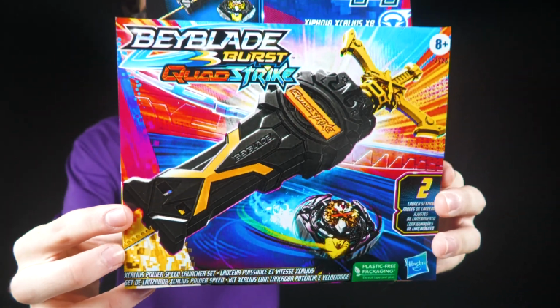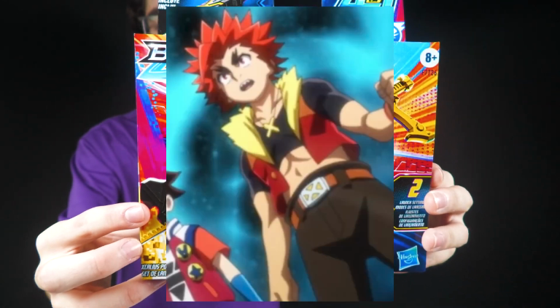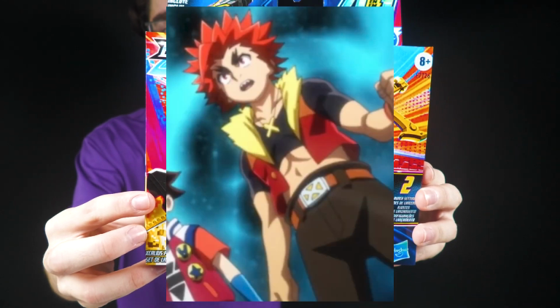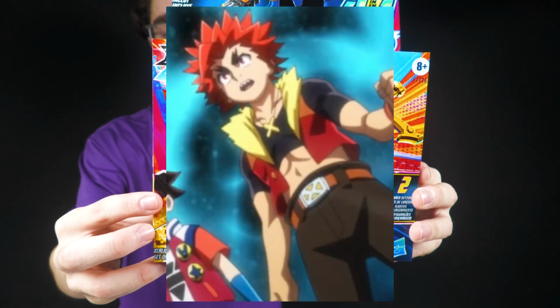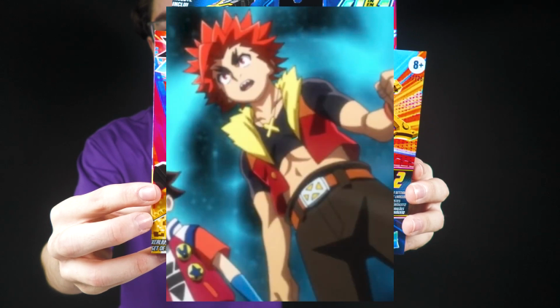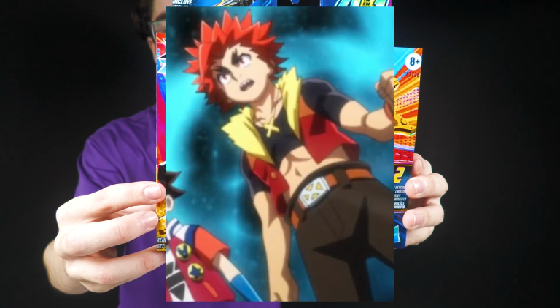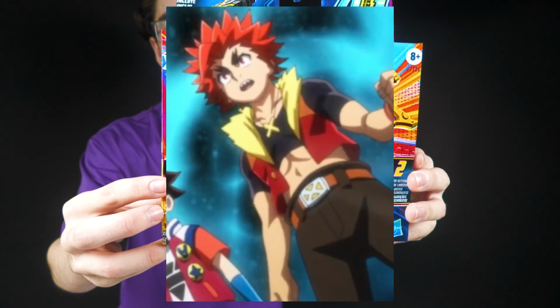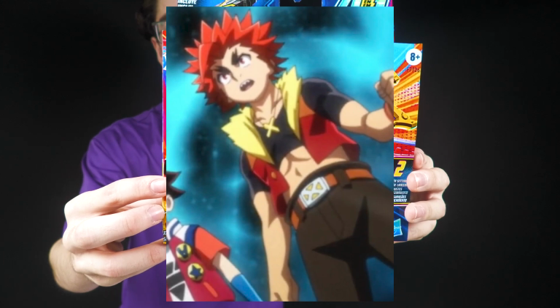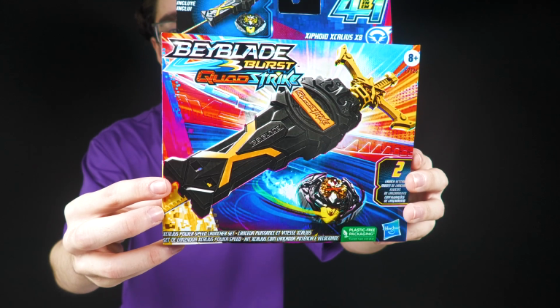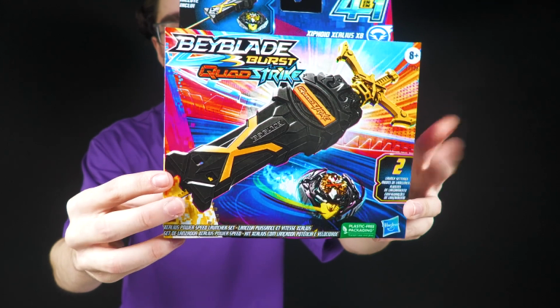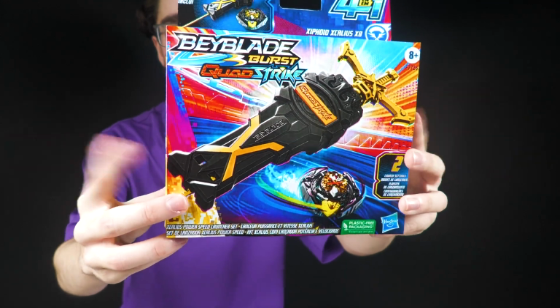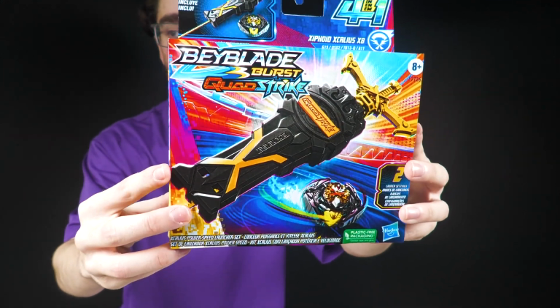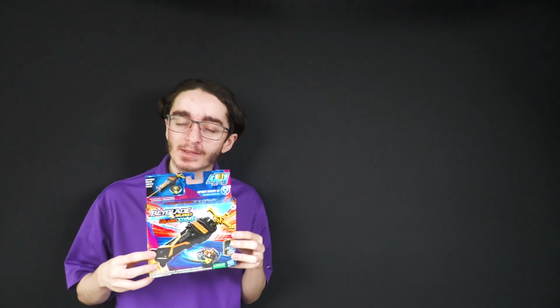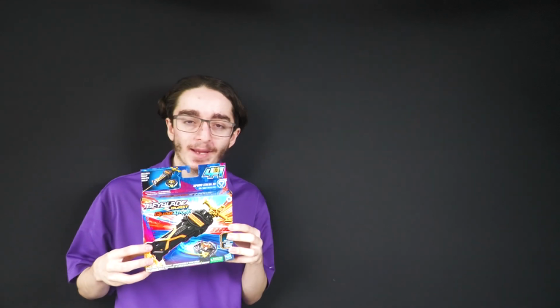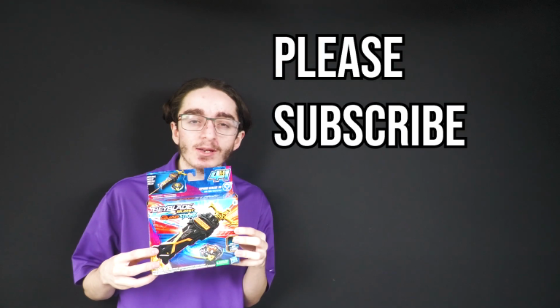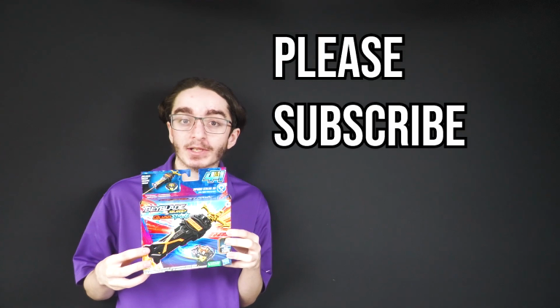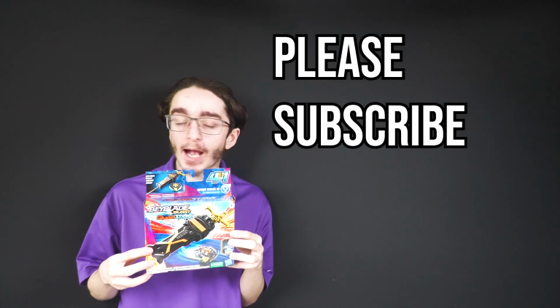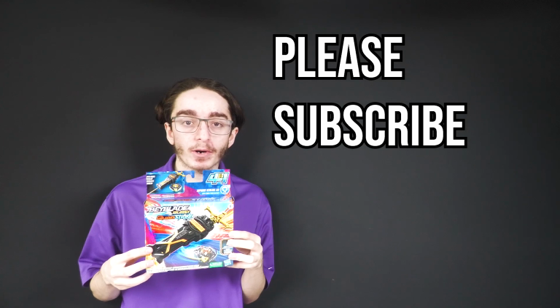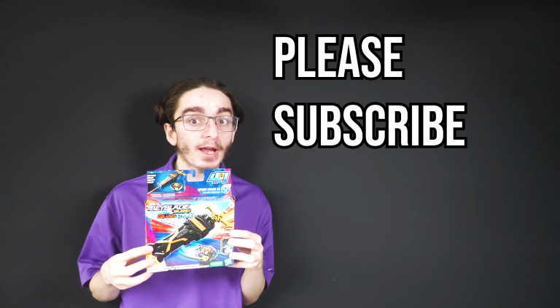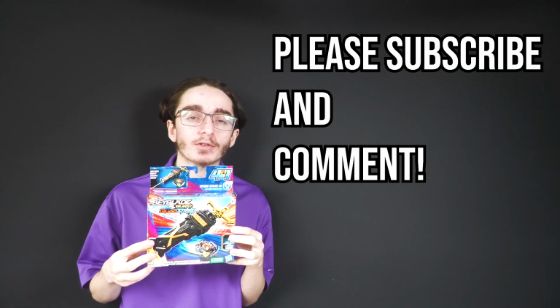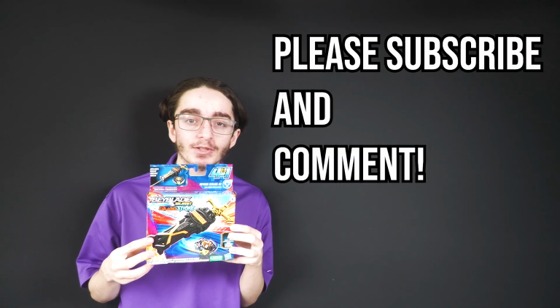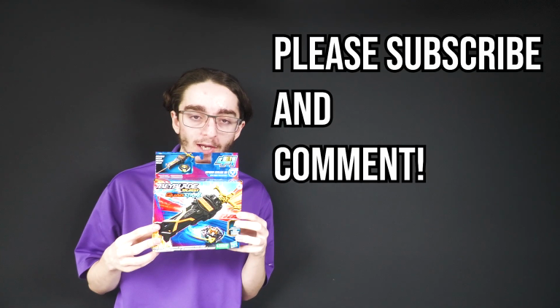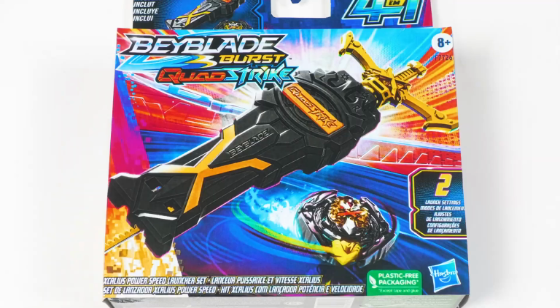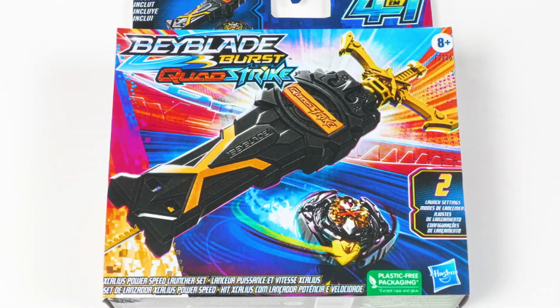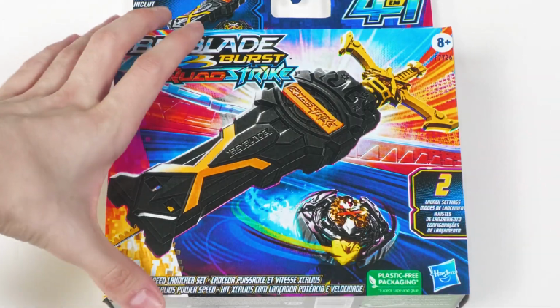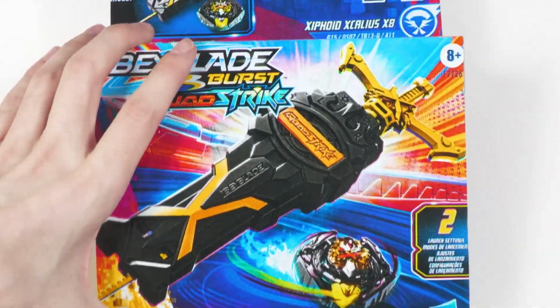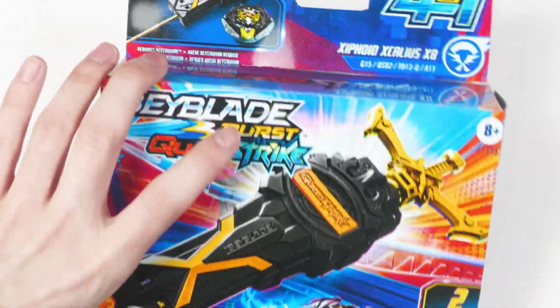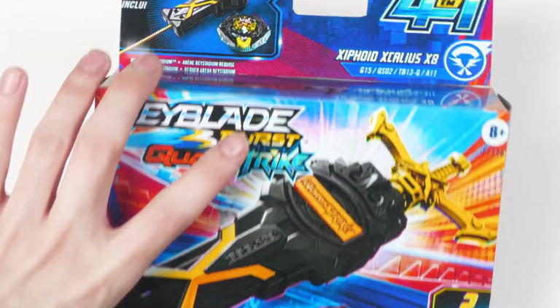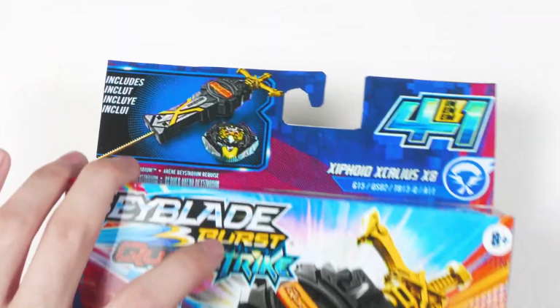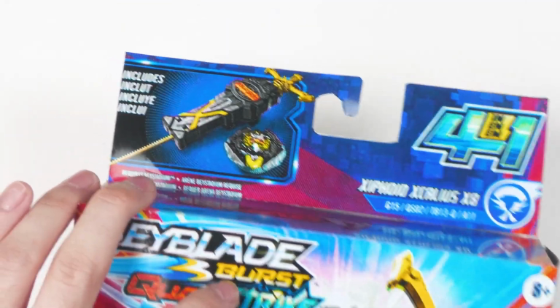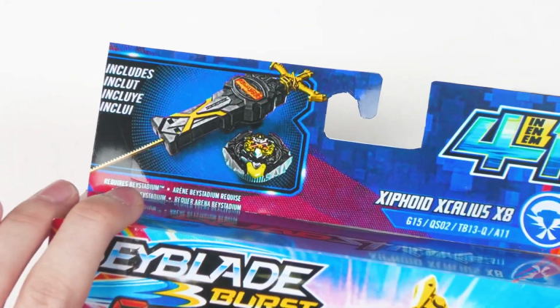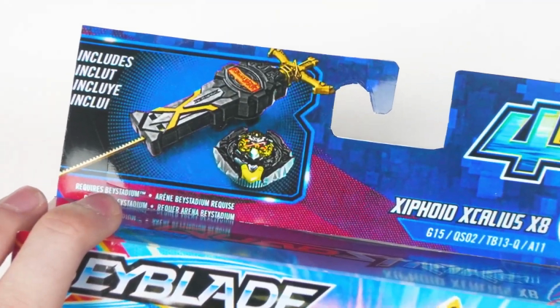We talked to Xander. He did a good deal with us for the custom, so cool. Anyways, before we continue, make sure to subscribe if you are new here and comment your thoughts. That's the backstory. That's why I wanted it. Look at that.